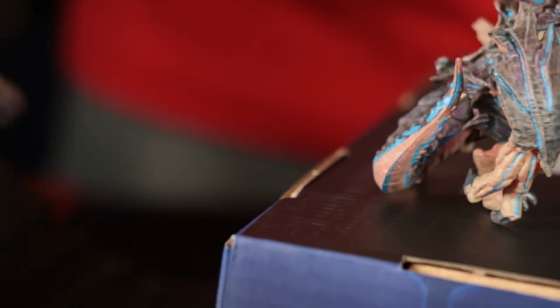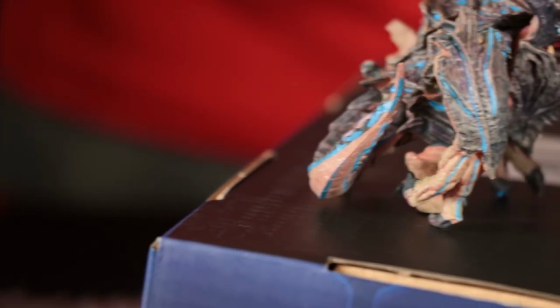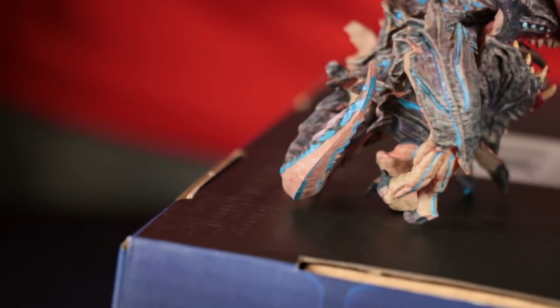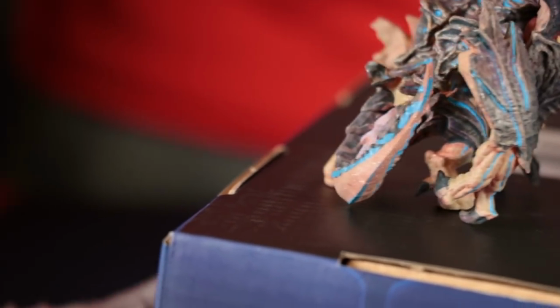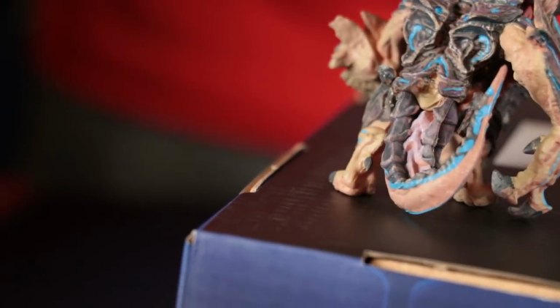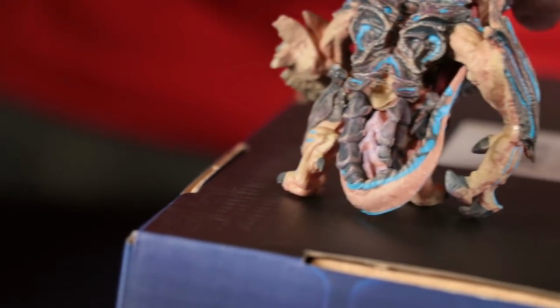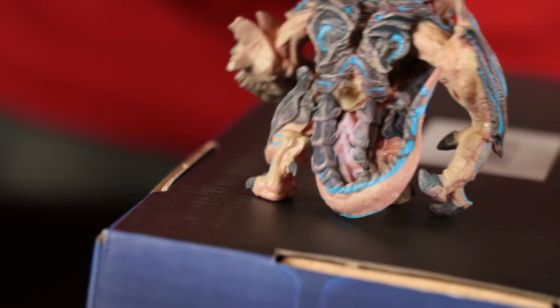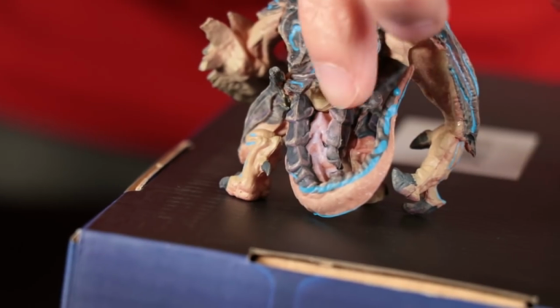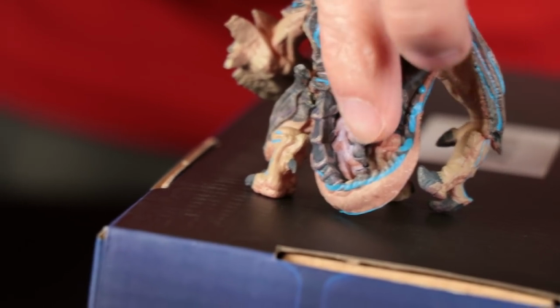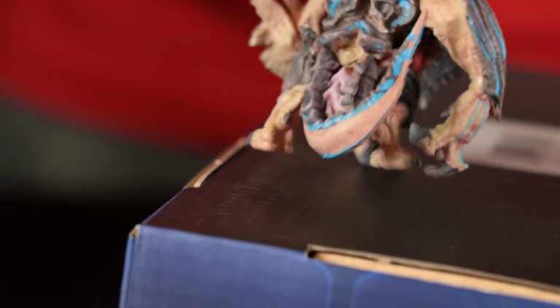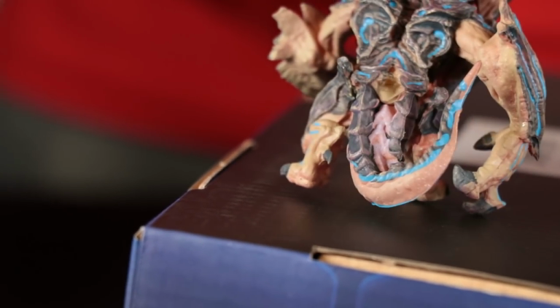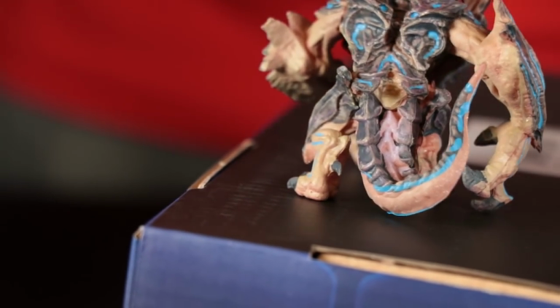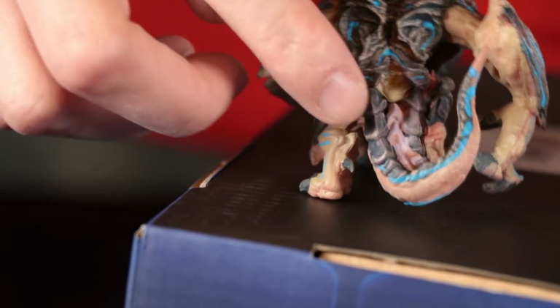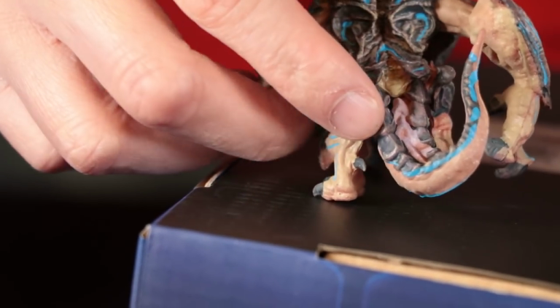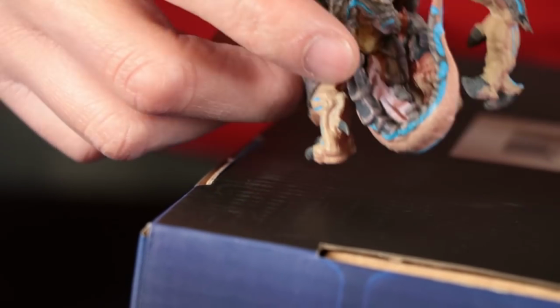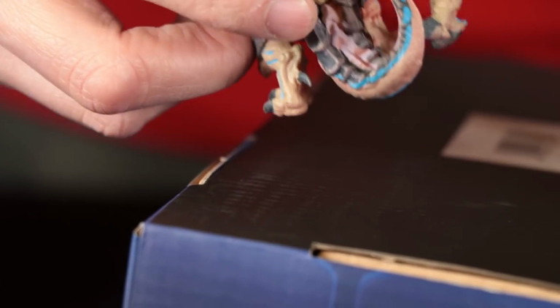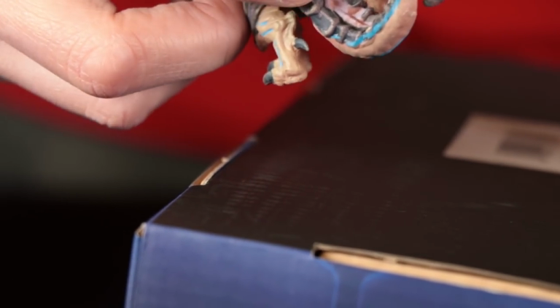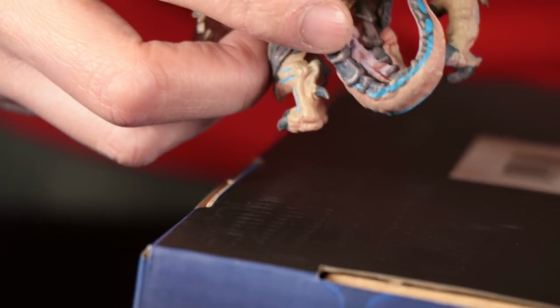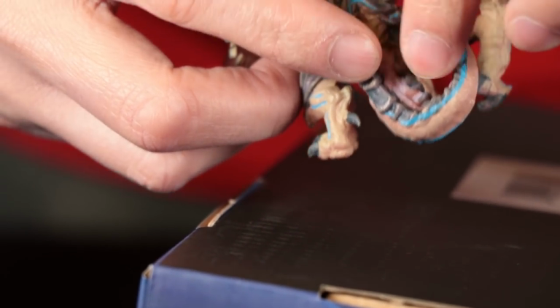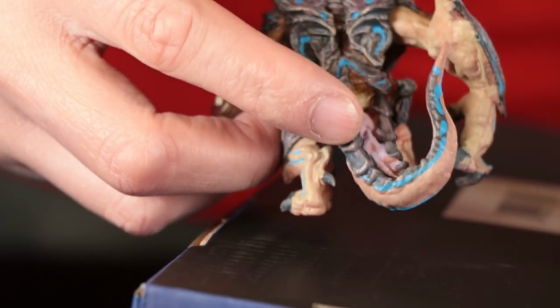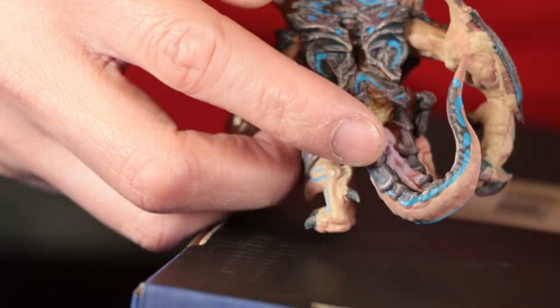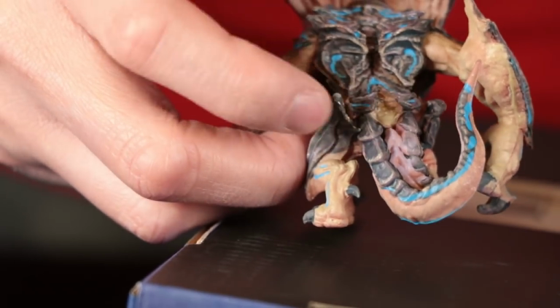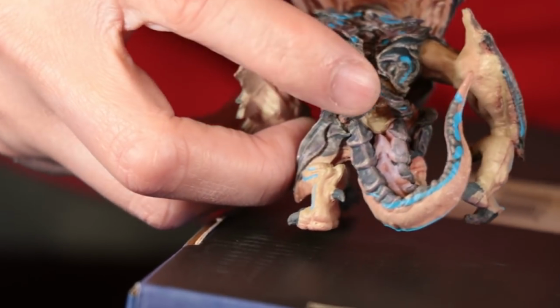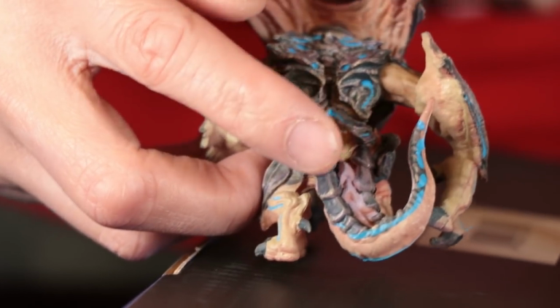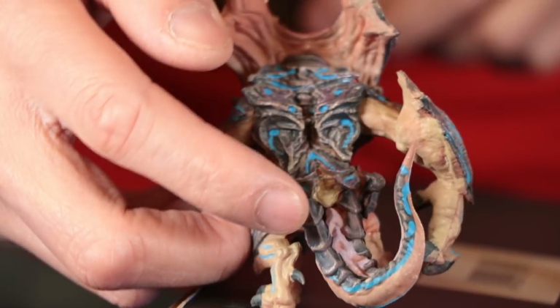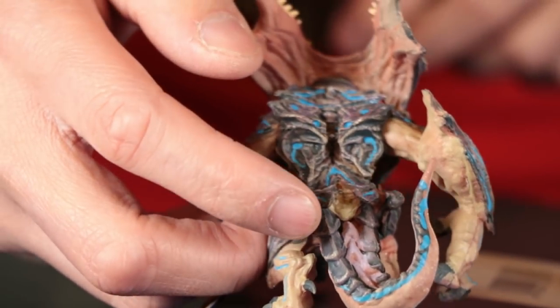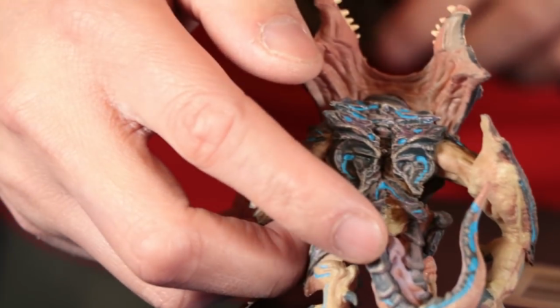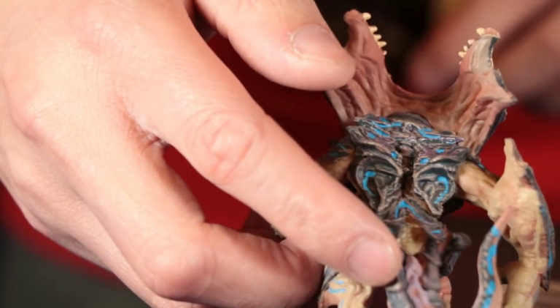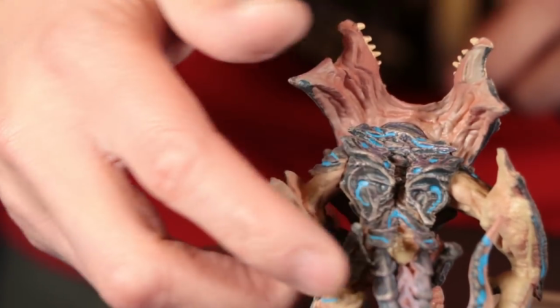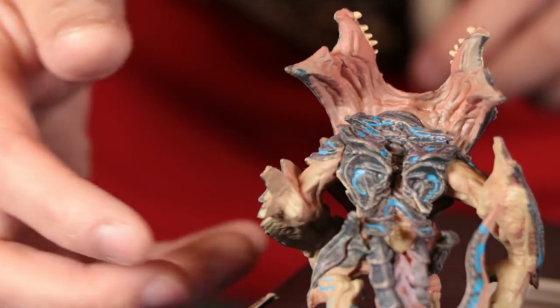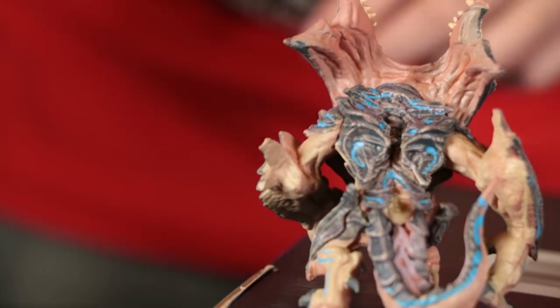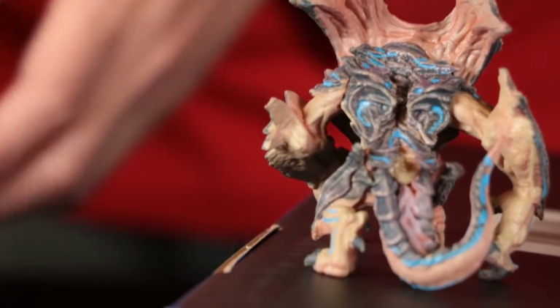There's a nice curl to the tail. You also see there's a different color on the top of the tail — there's like a pink going down the middle. I think we definitely have a winner here.